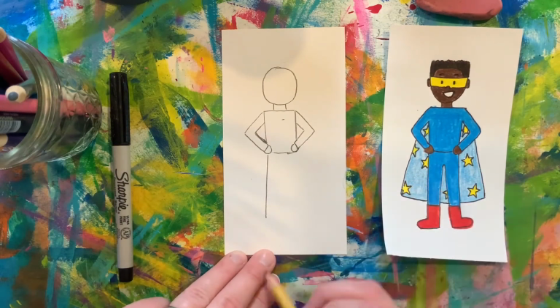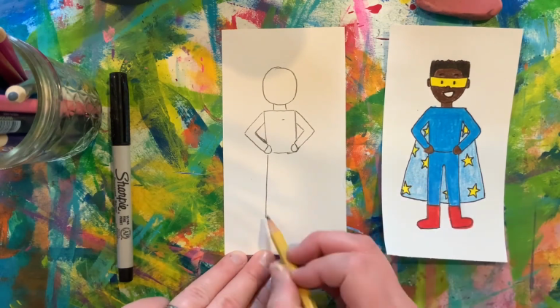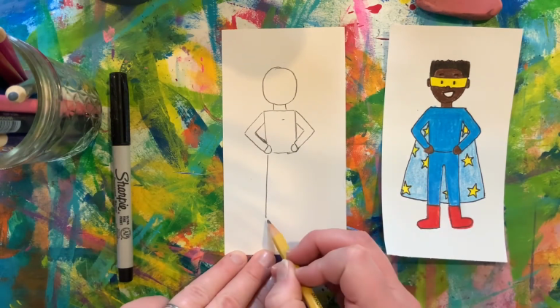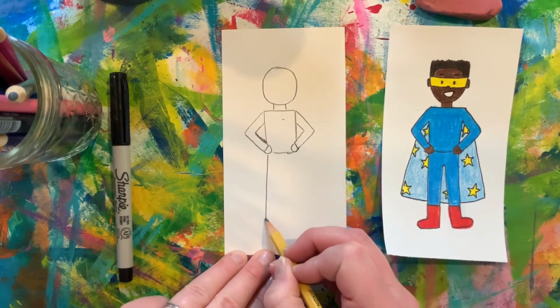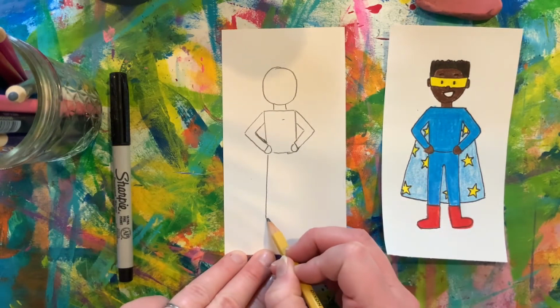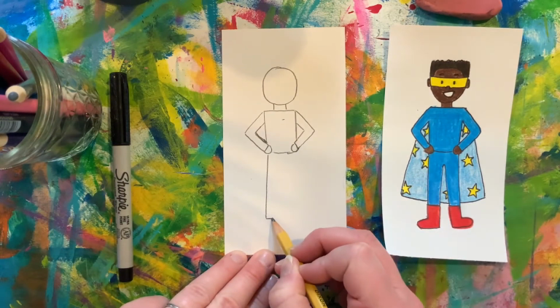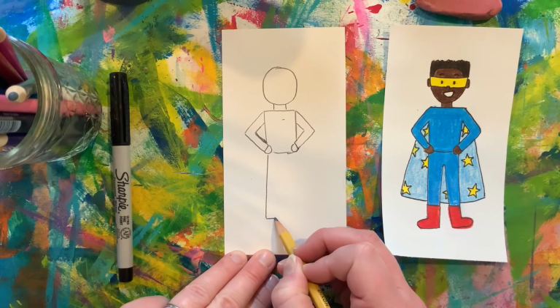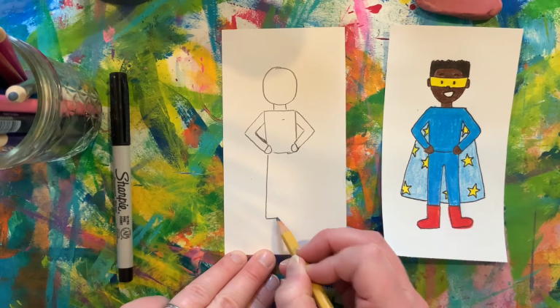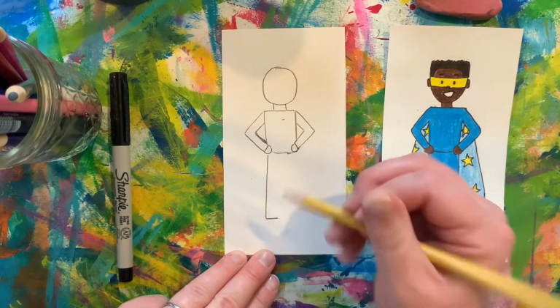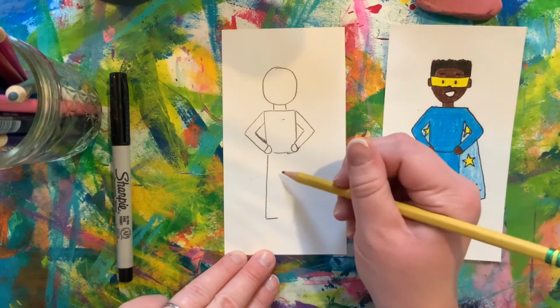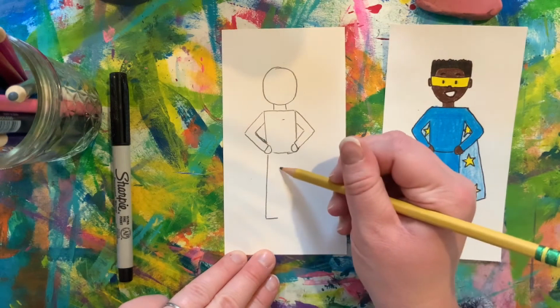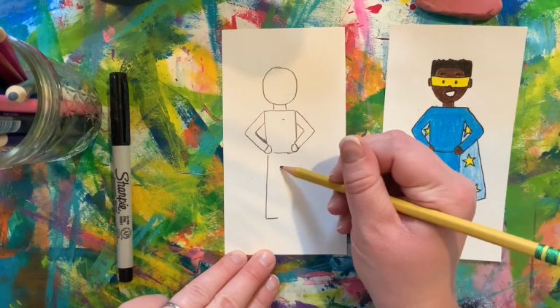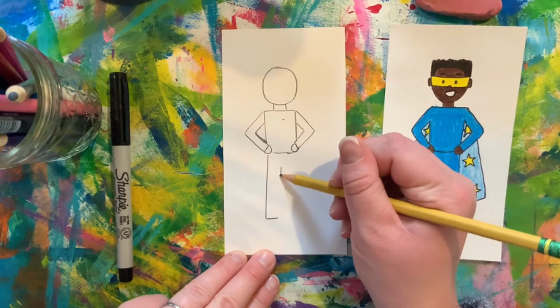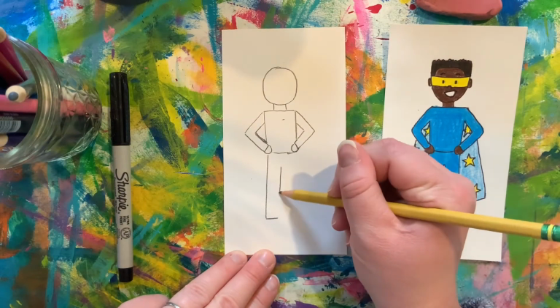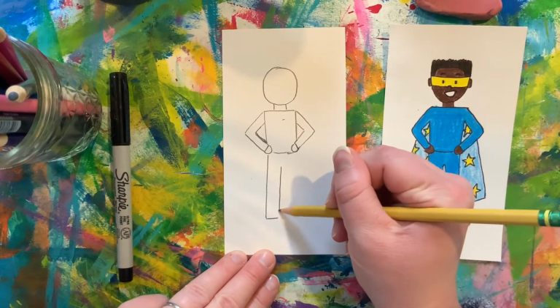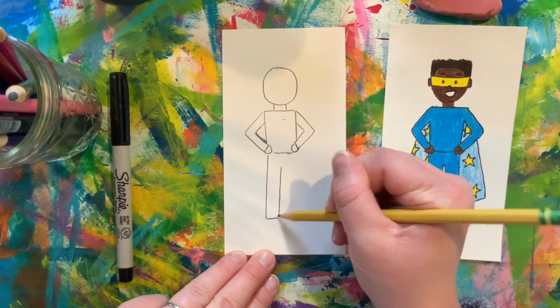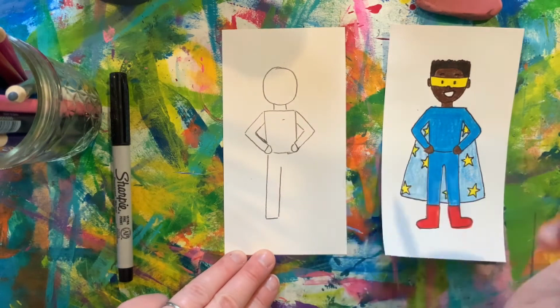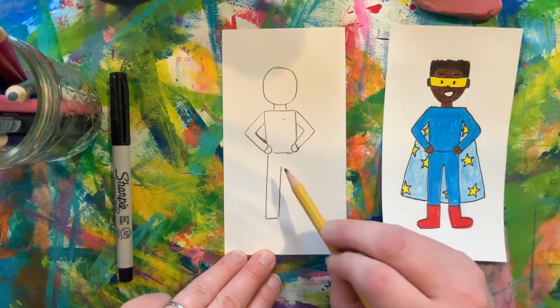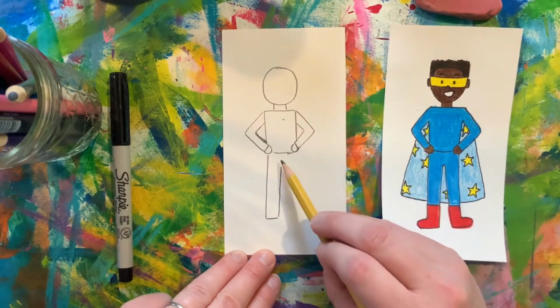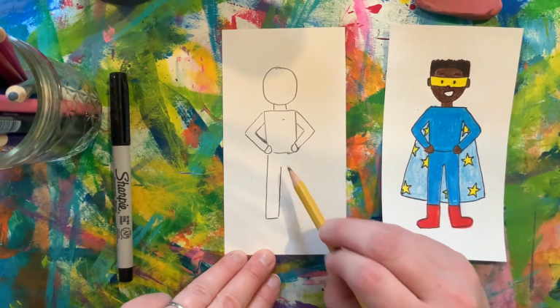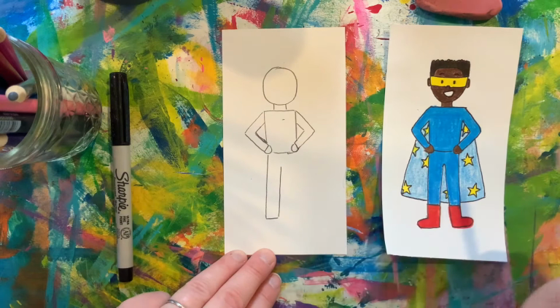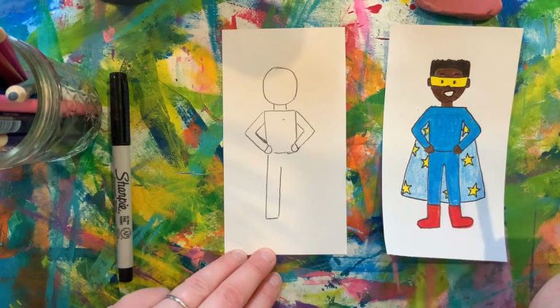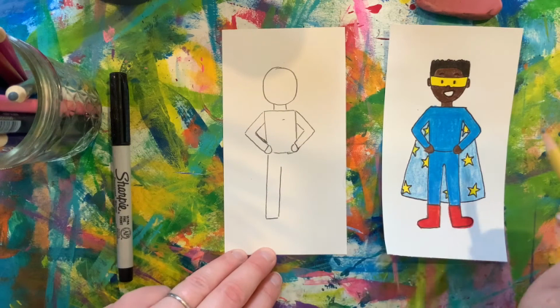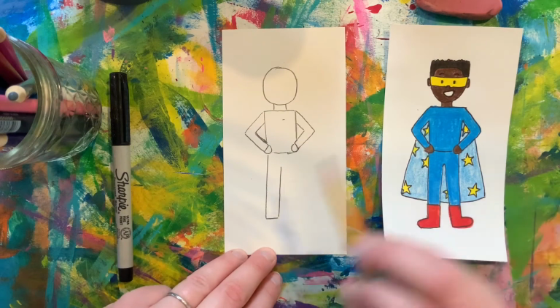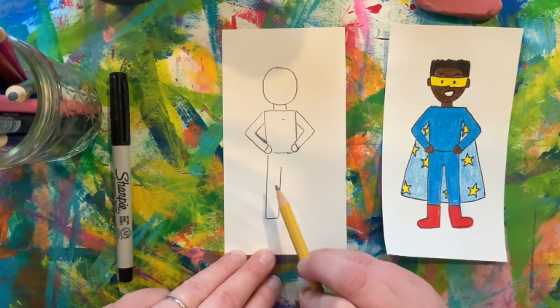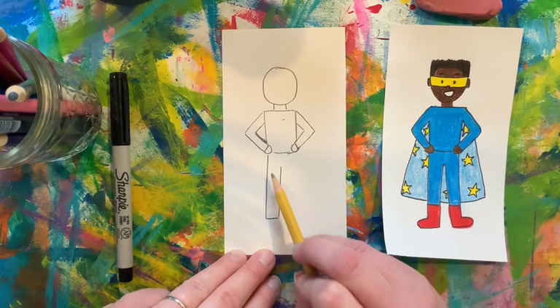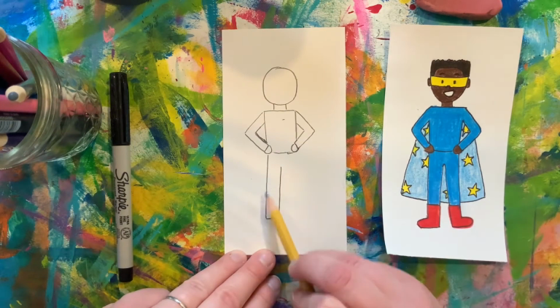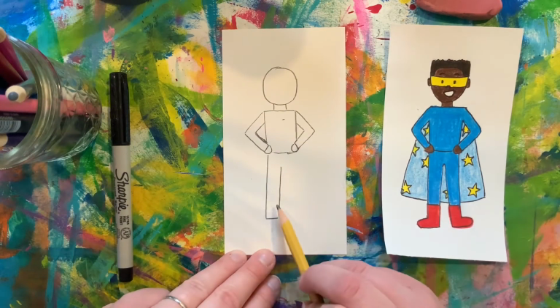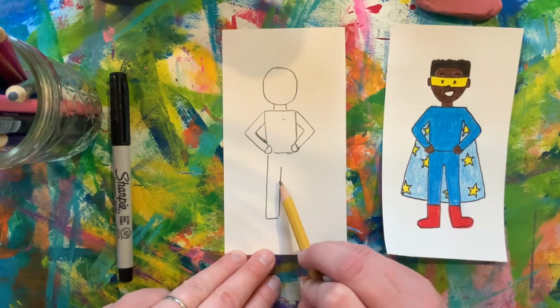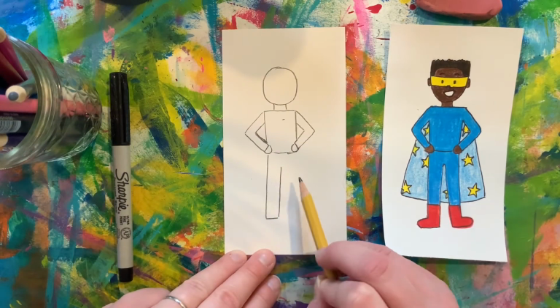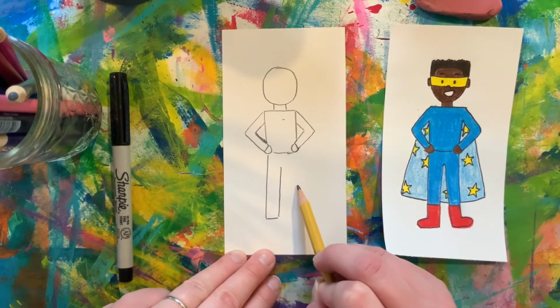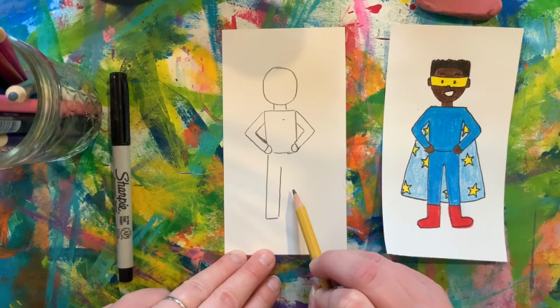And then I'm going to finish my rectangle and come almost back up to the torso, but I'm going to leave some space. We're going to repeat this step on the other side.